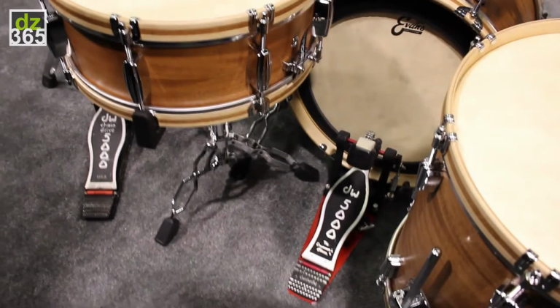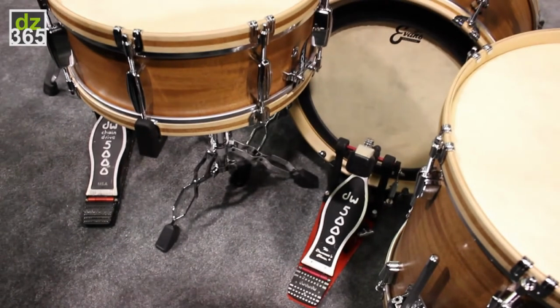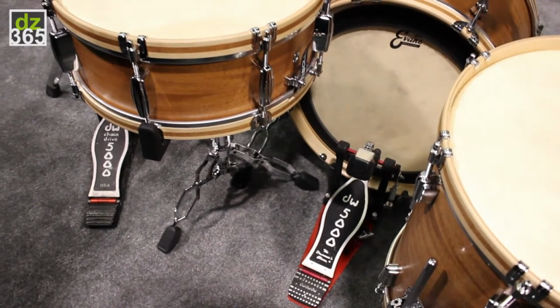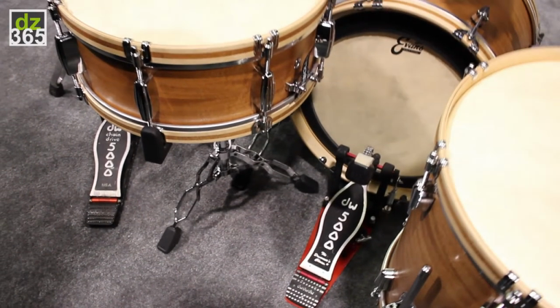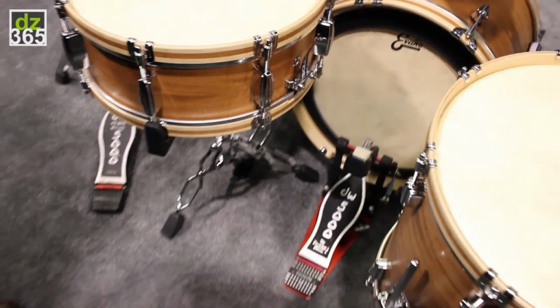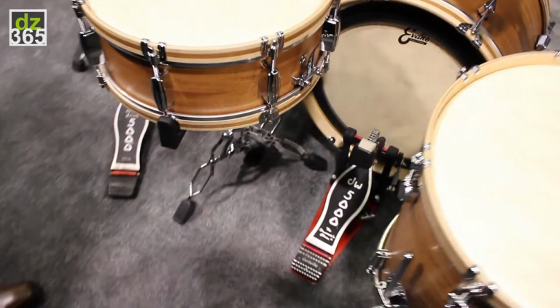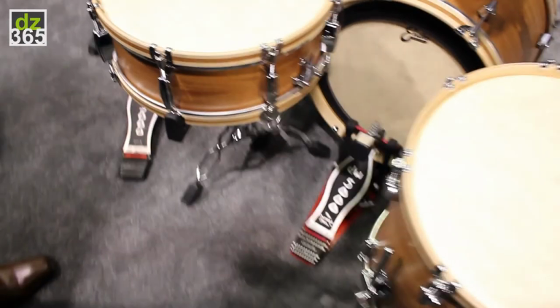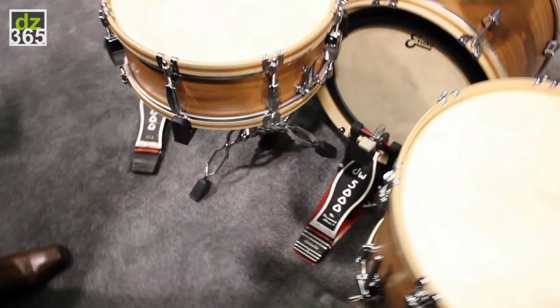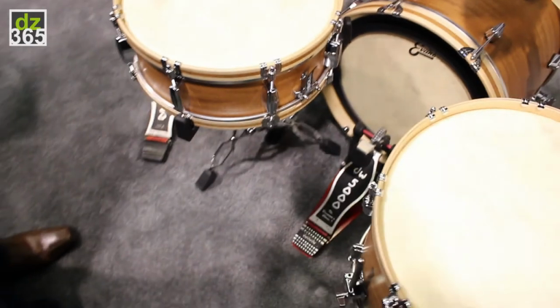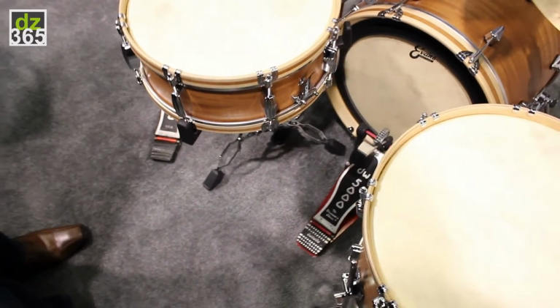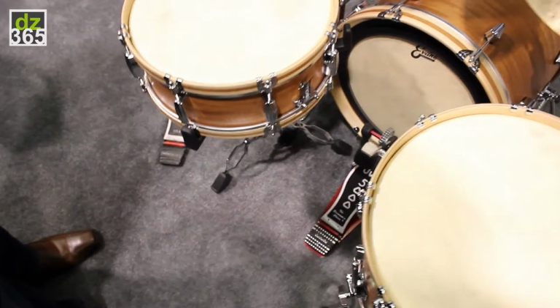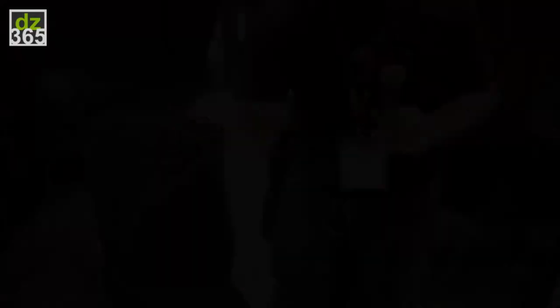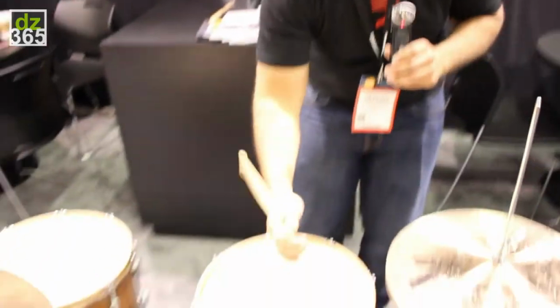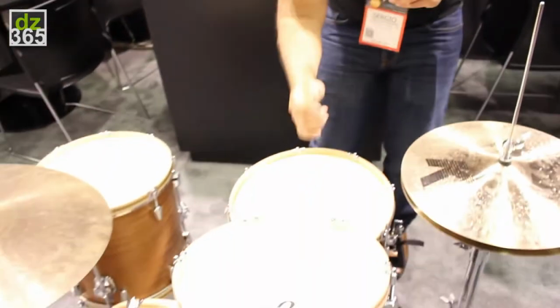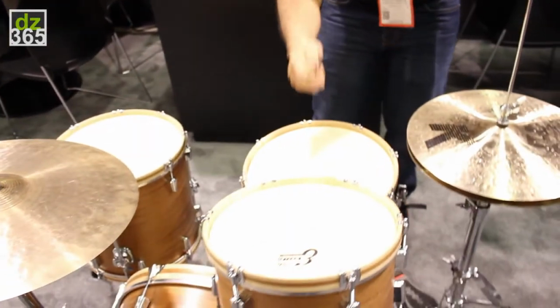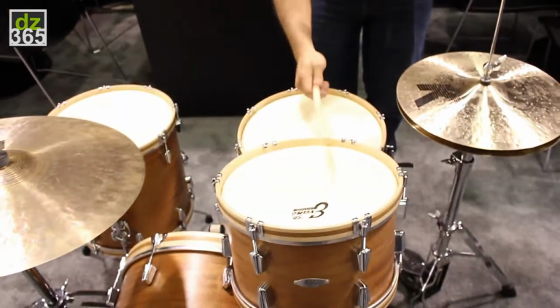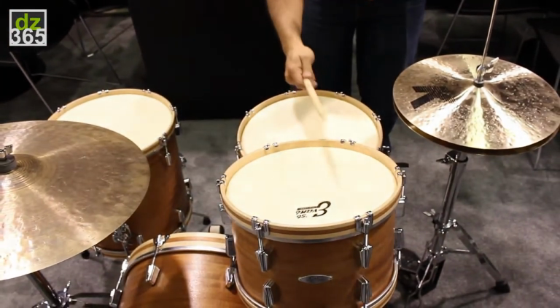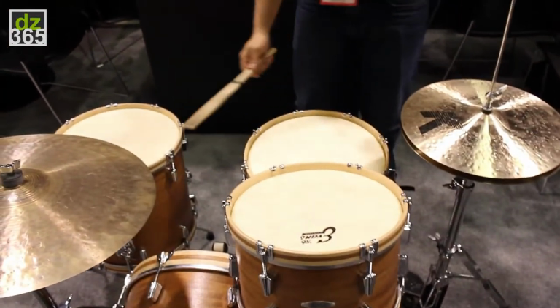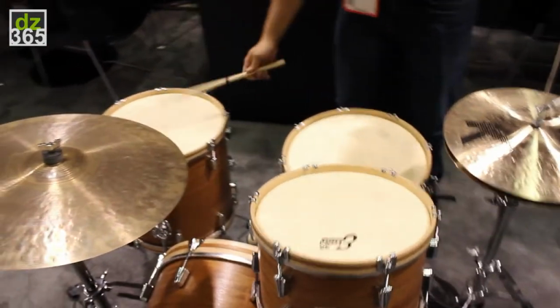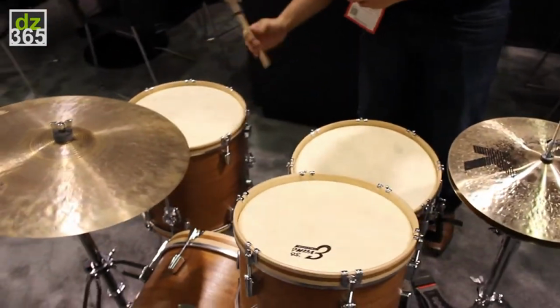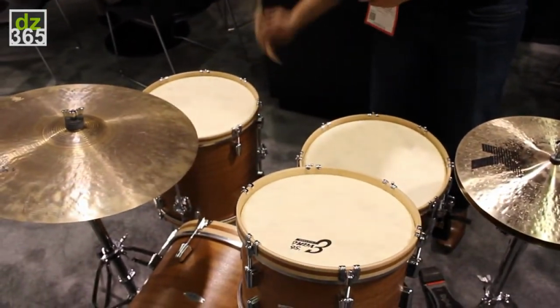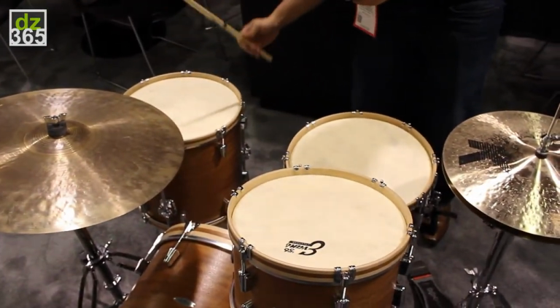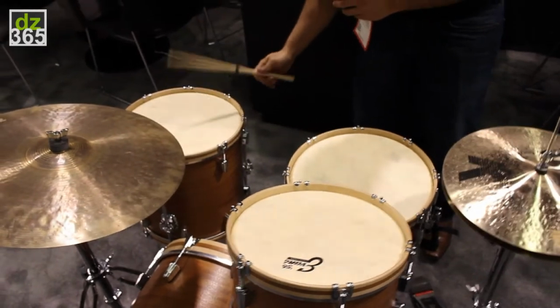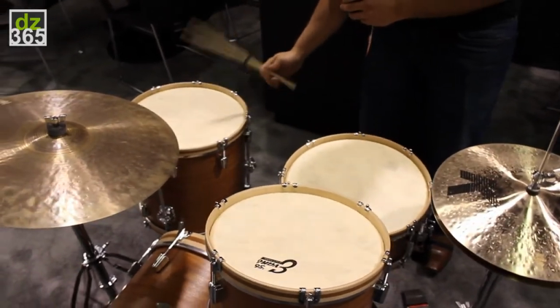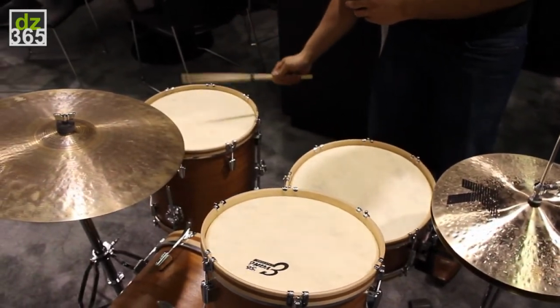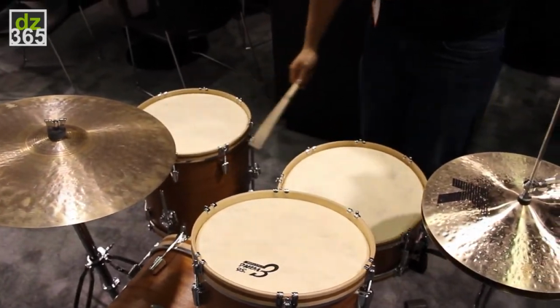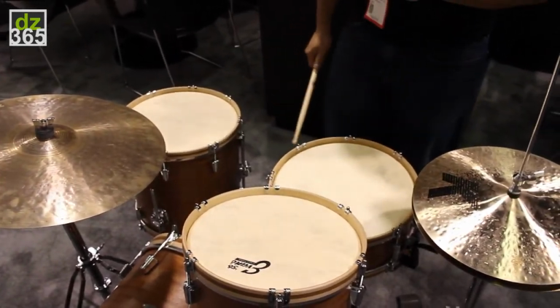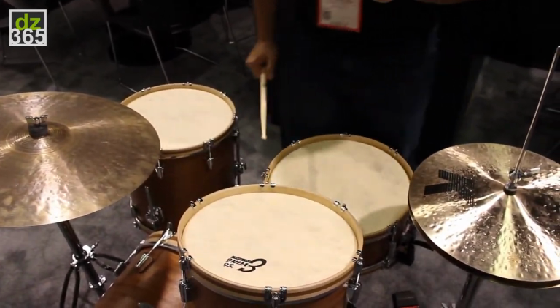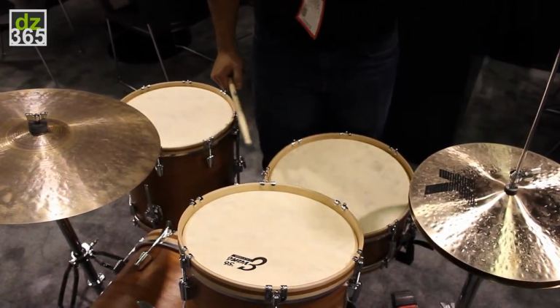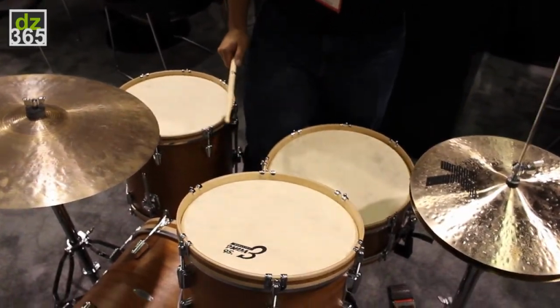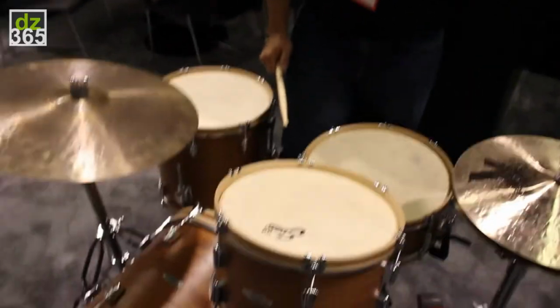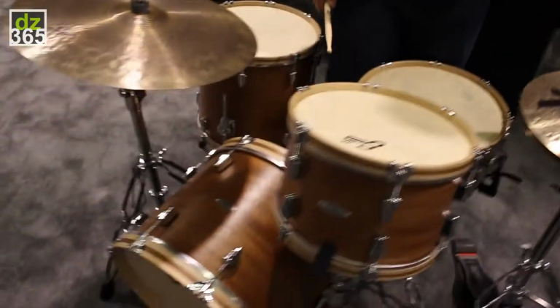Tom head sizes are all available from 6 to 20 inches in the single-ply version. And then lay on the bass drums so you can hear the warmth of the full sound of it.